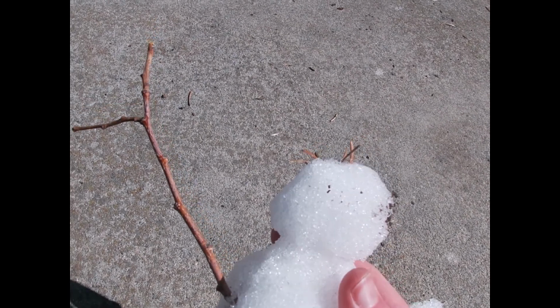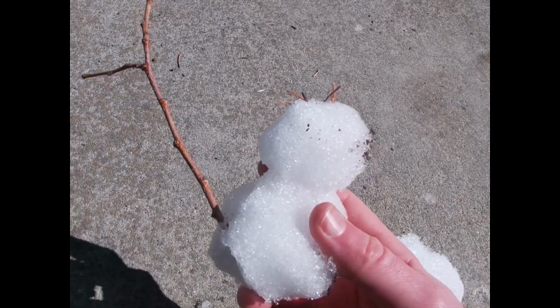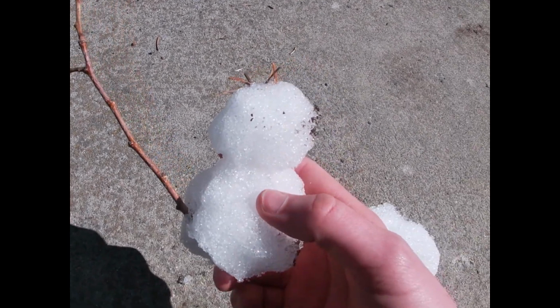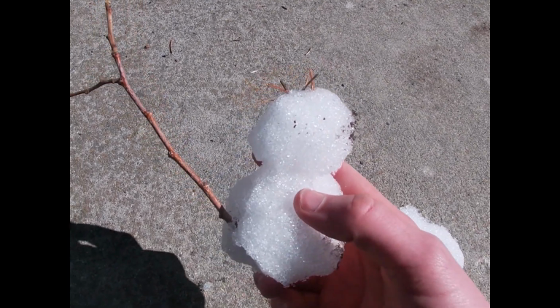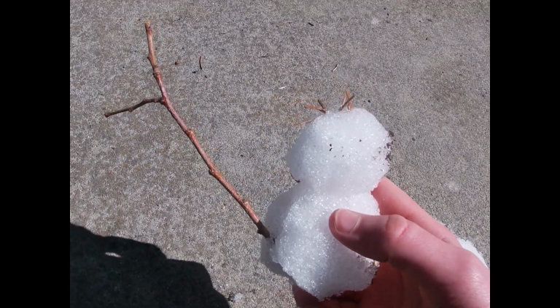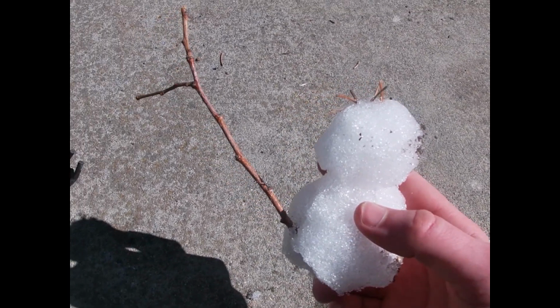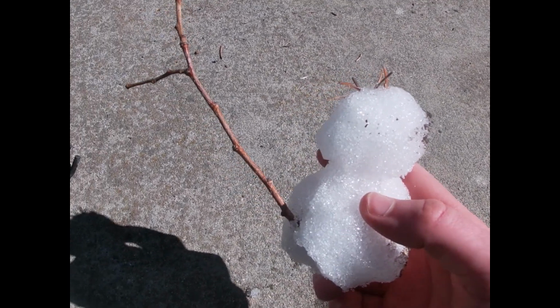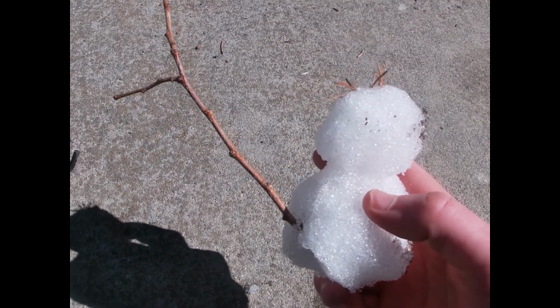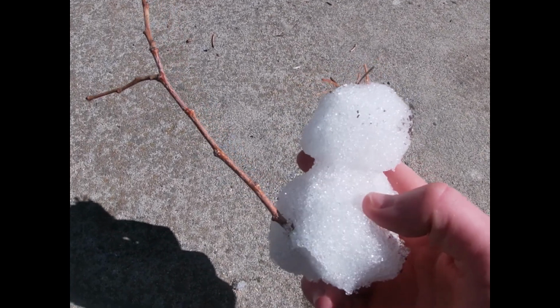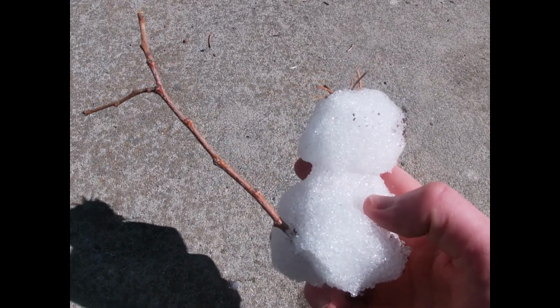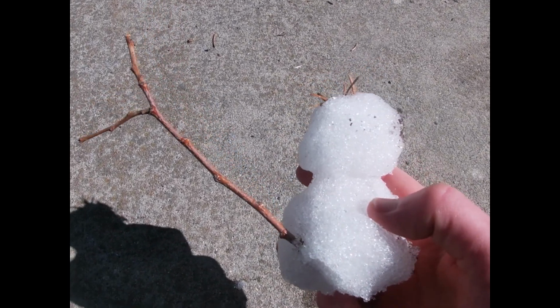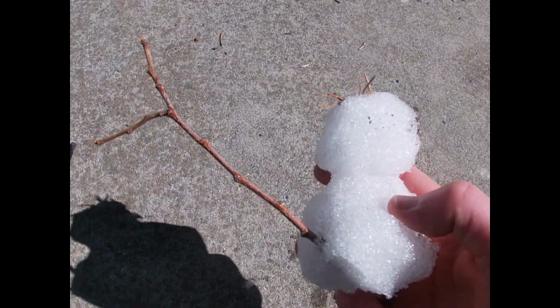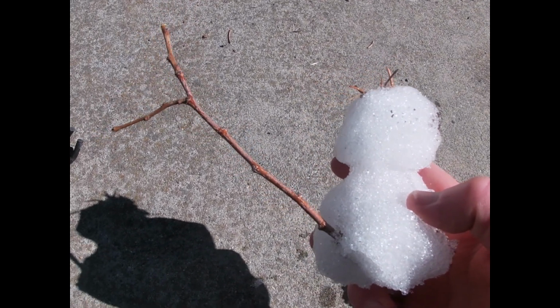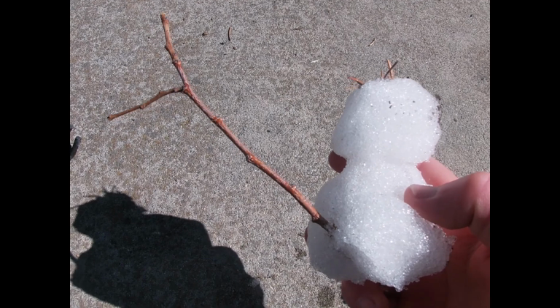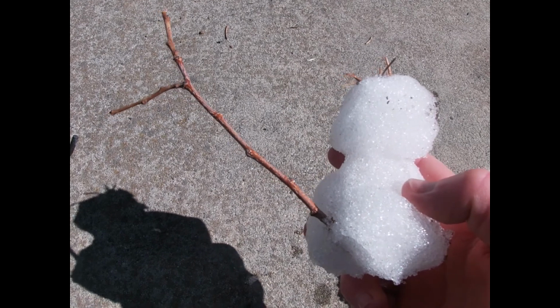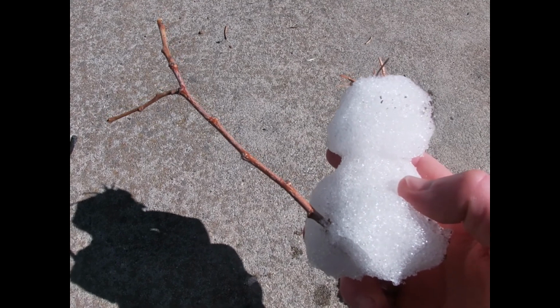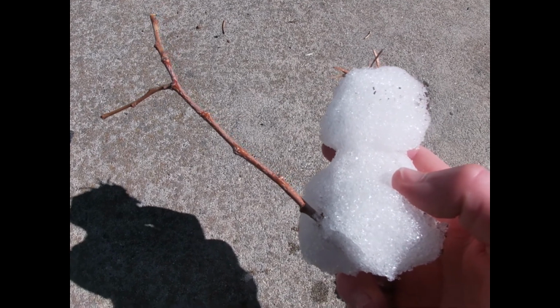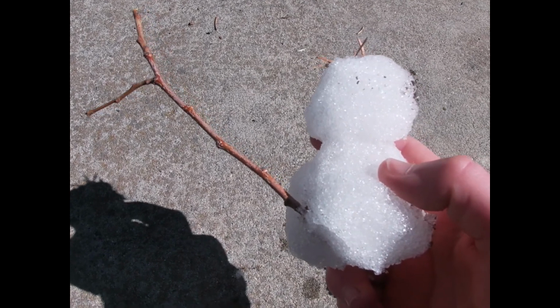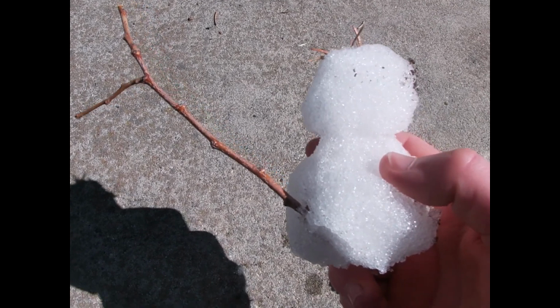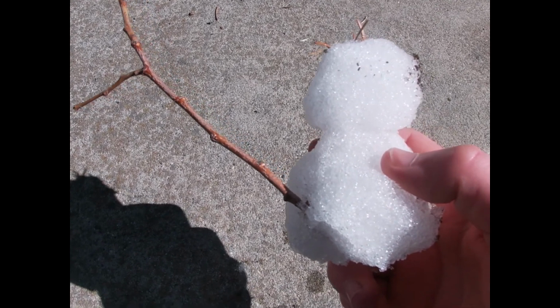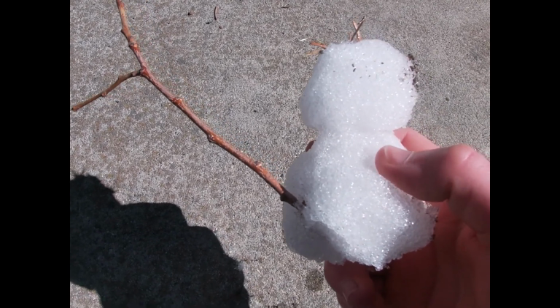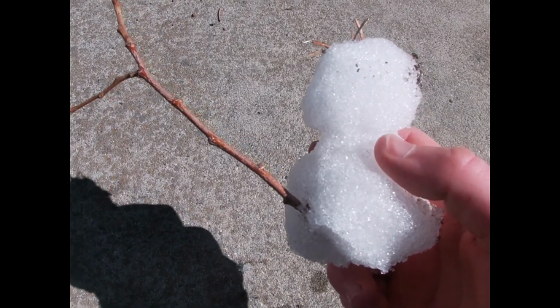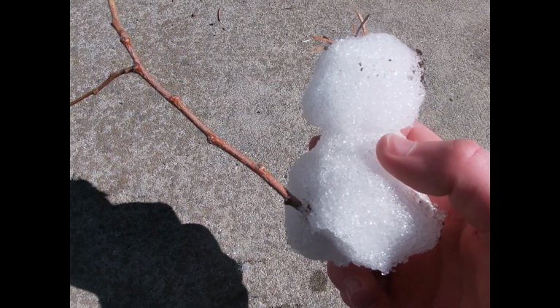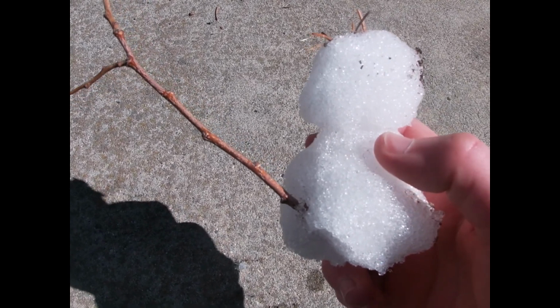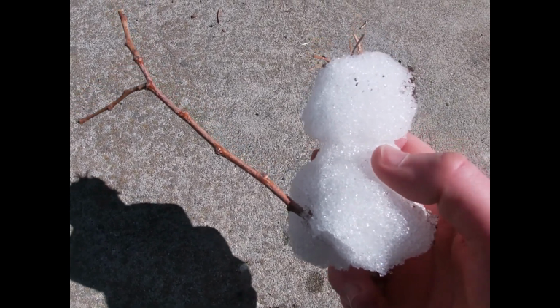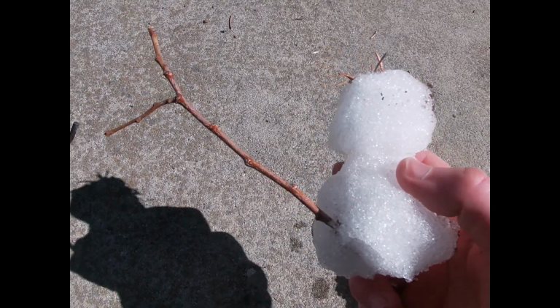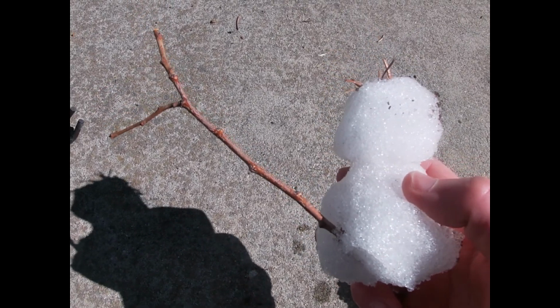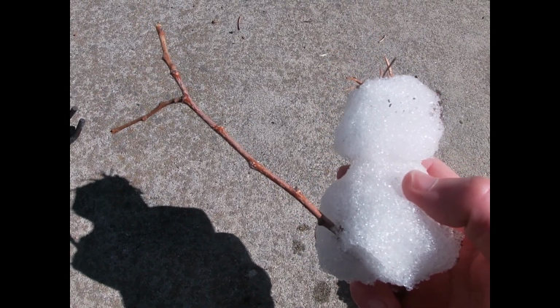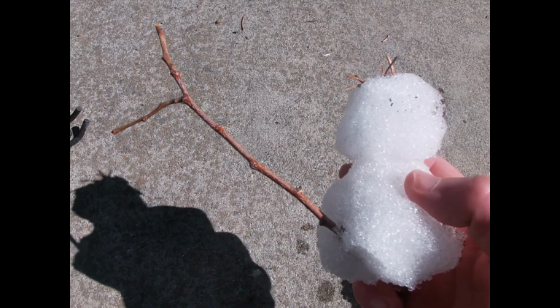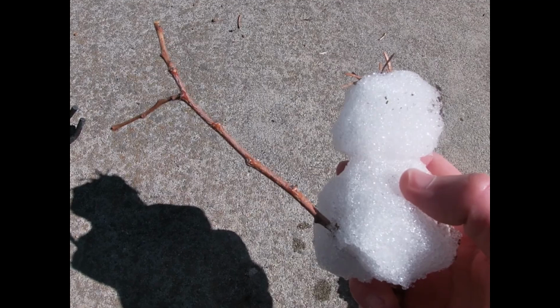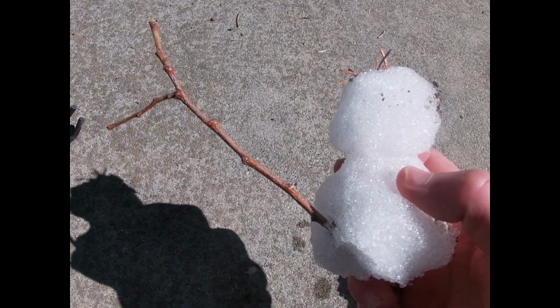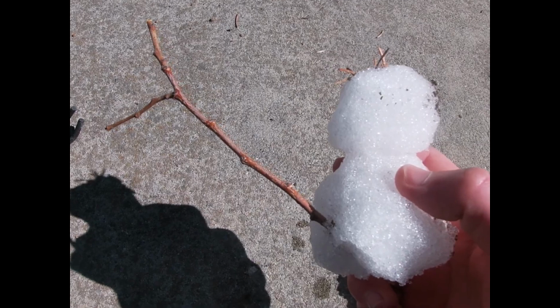Now I'm going to mount this one. The best way I've found to mount snowmen is to stick them in the freezer and leave them there for a very, very long time. If you take them out of the freezer, your trophy will be gone — so just keep it in the freezer forever.